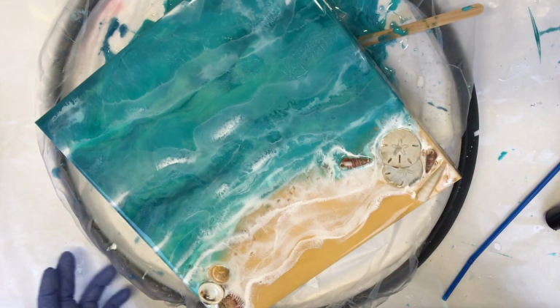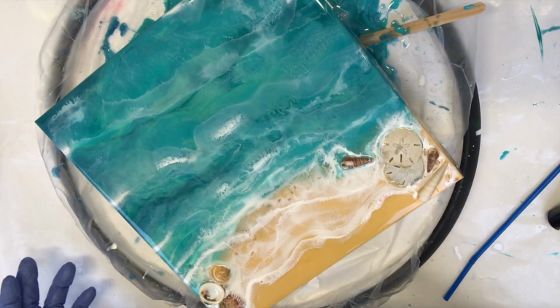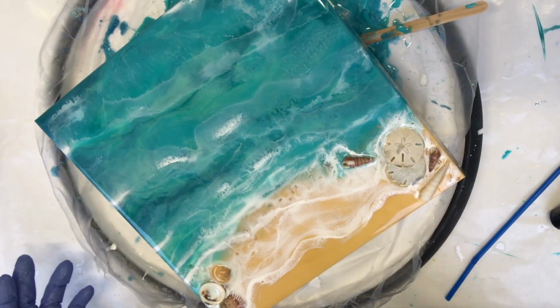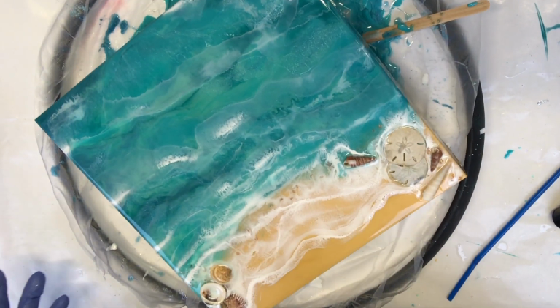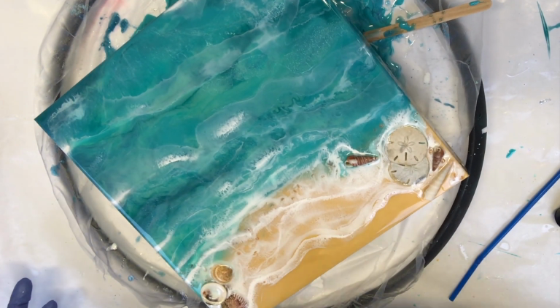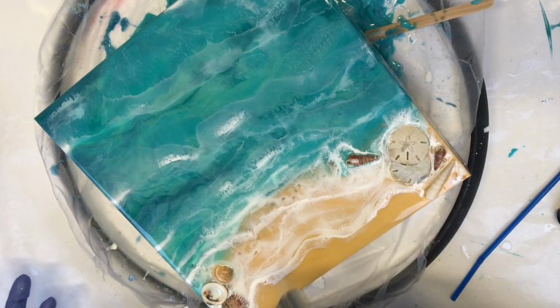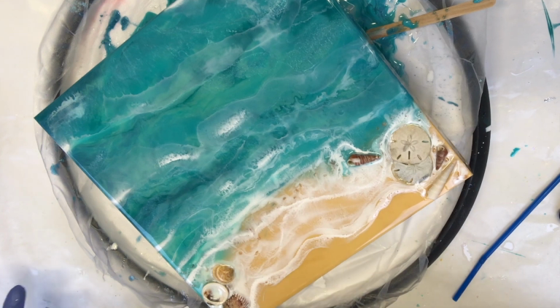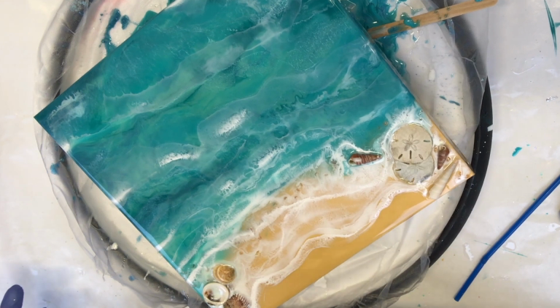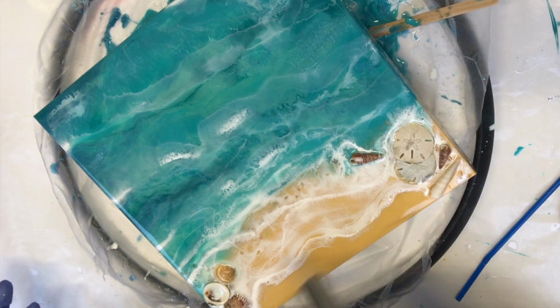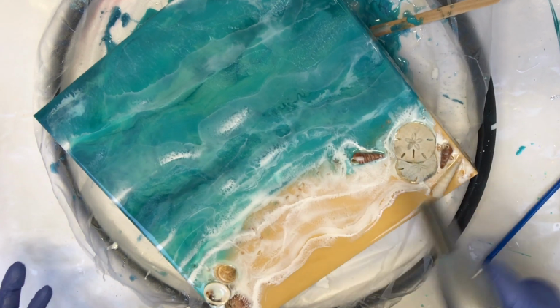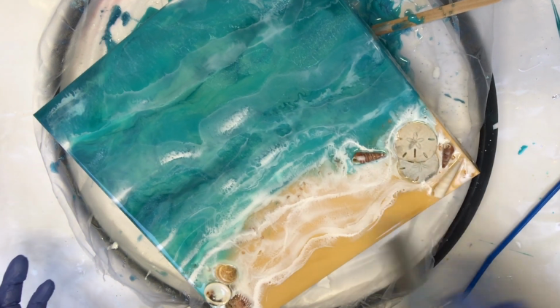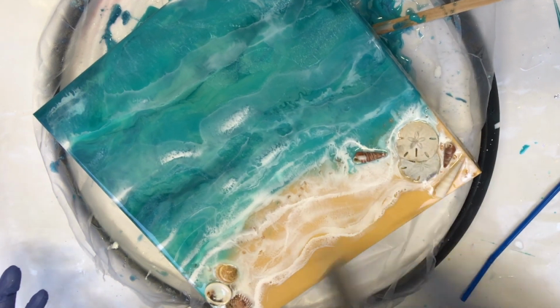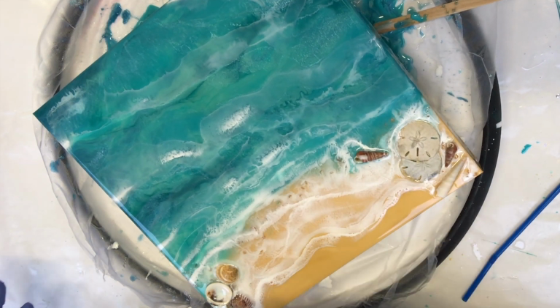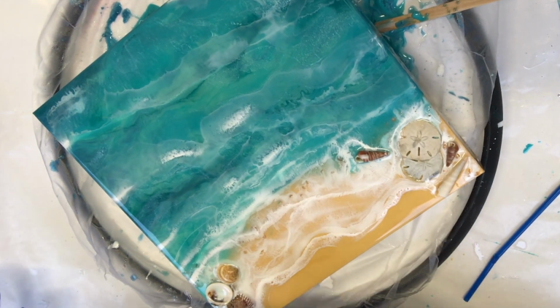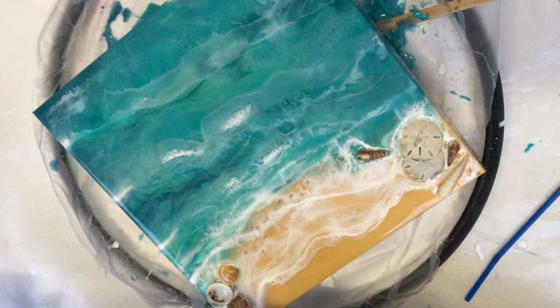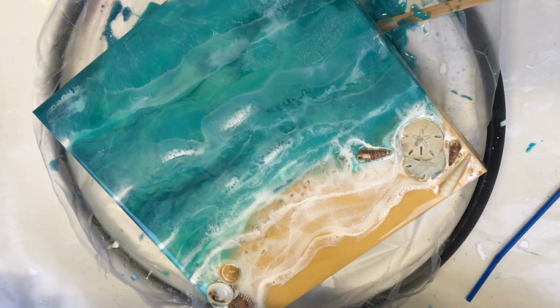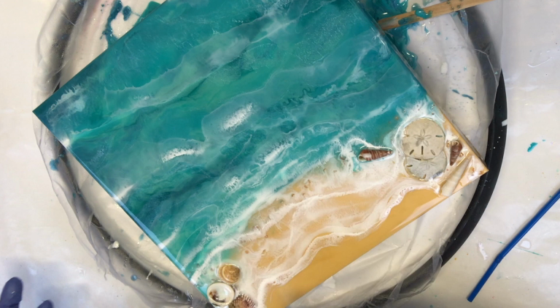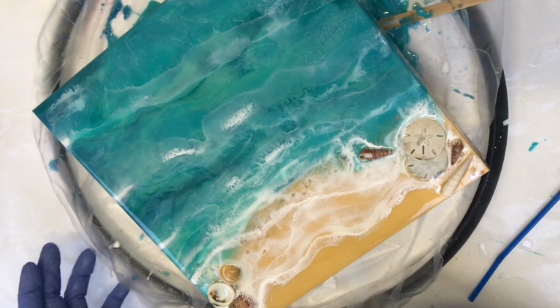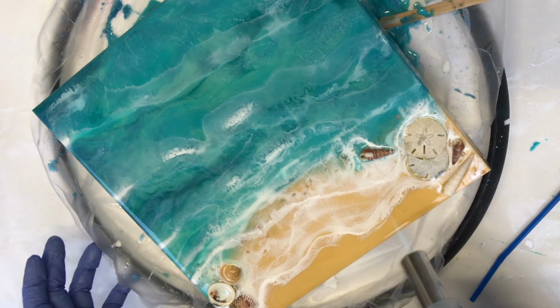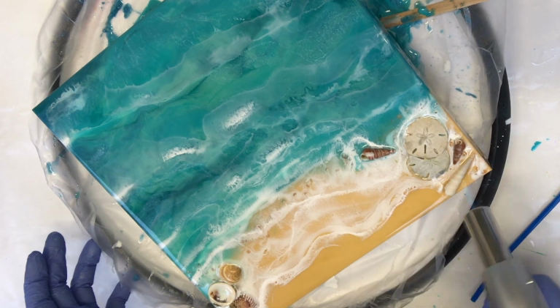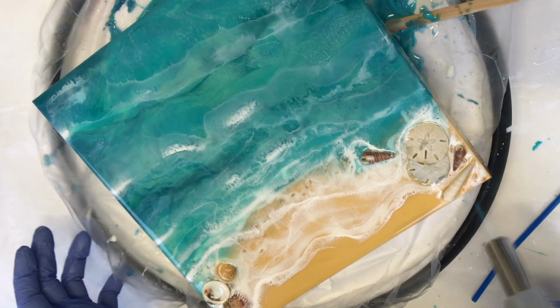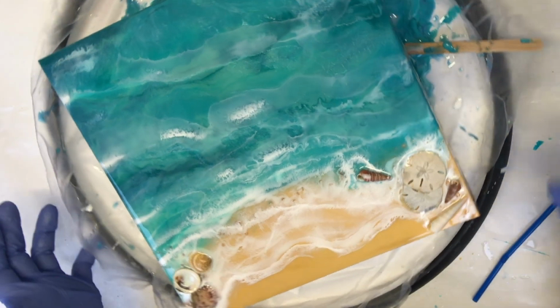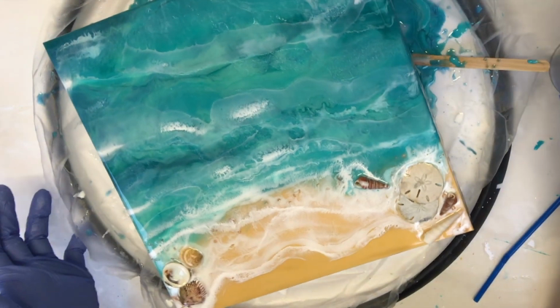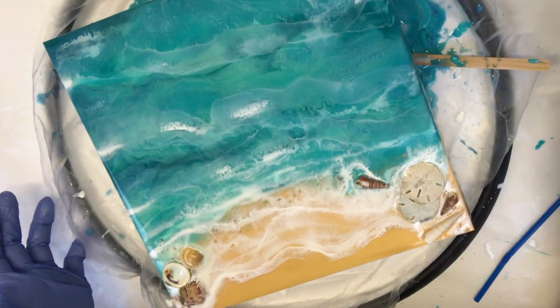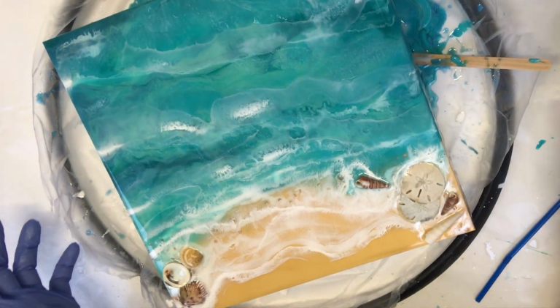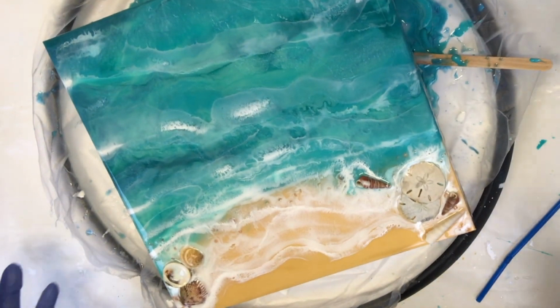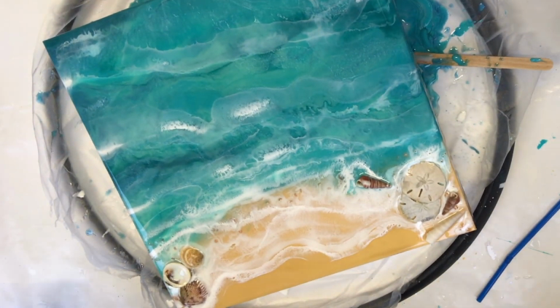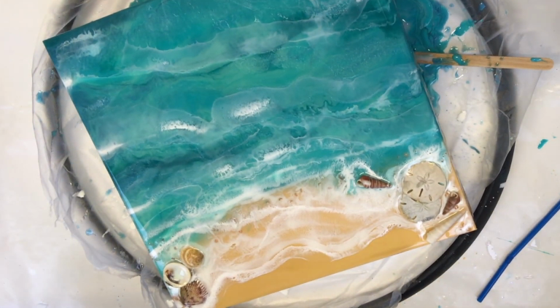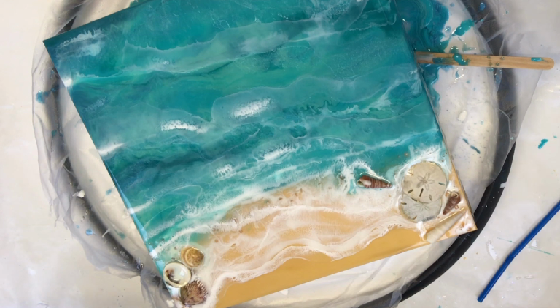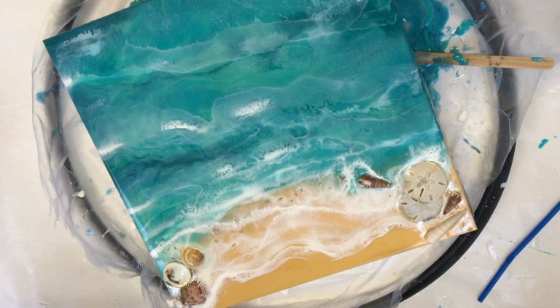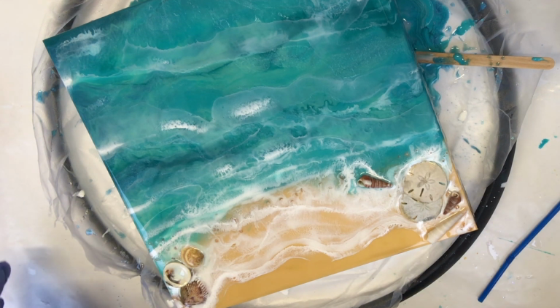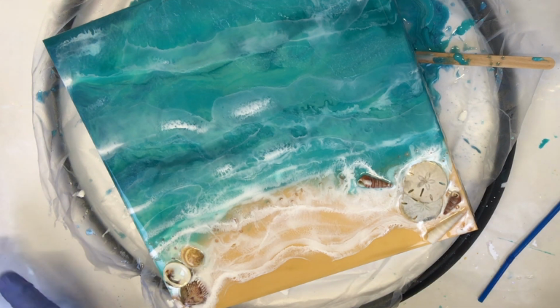Then again with my torch — because the heat is a little more intense and I can really direct it — I'm going in and popping it in and out of the spots where I want the waves to spread out a little more and create more of that lacing, foamy look.